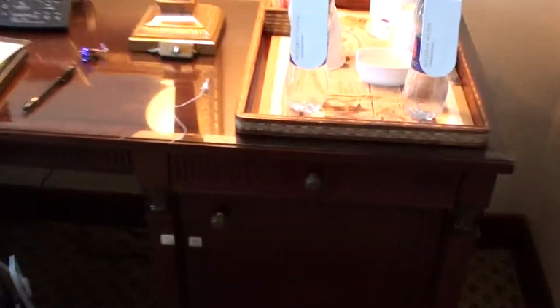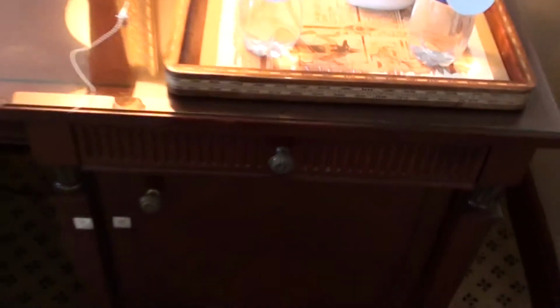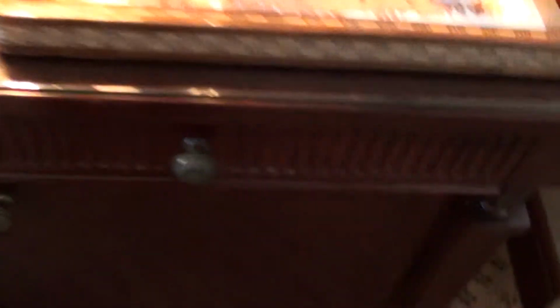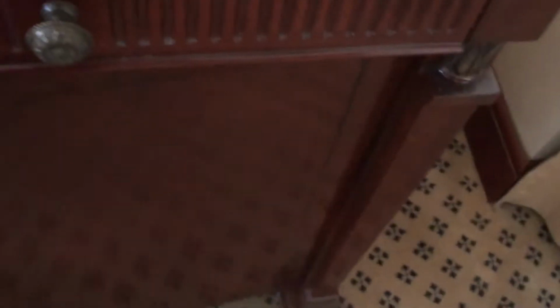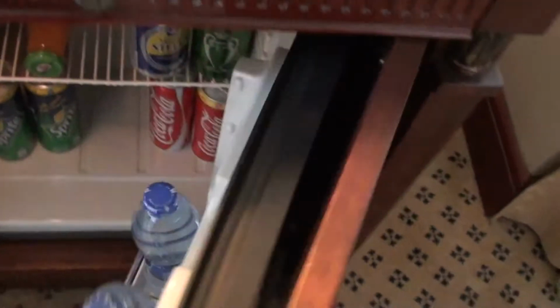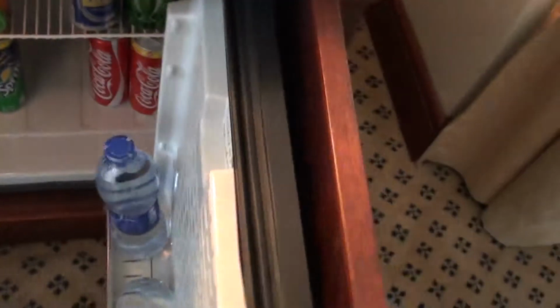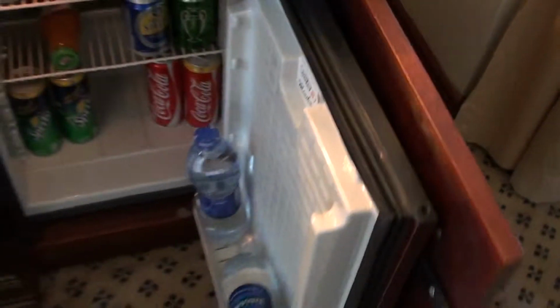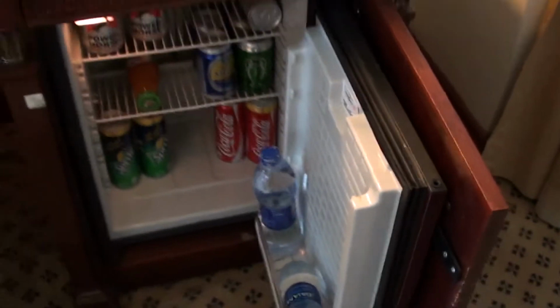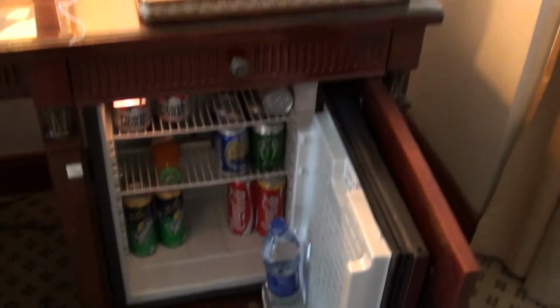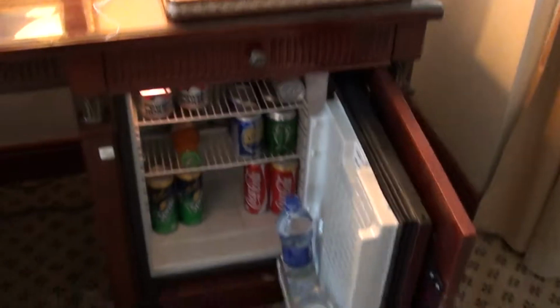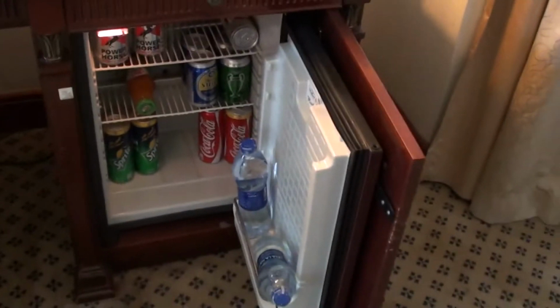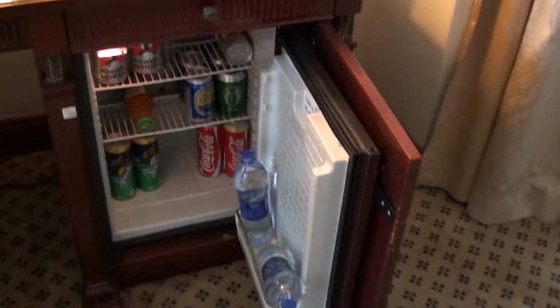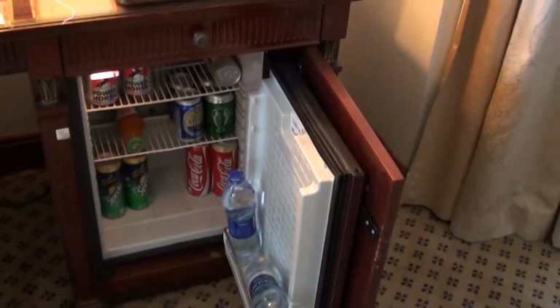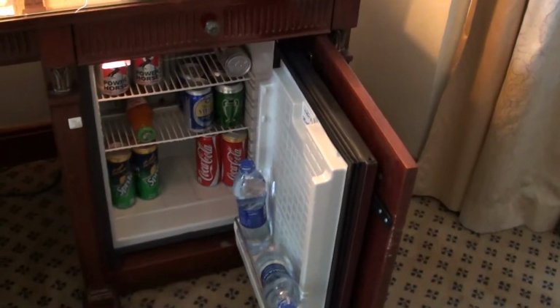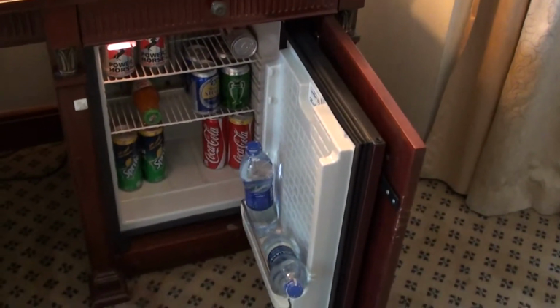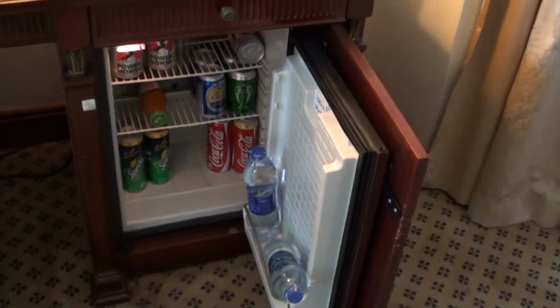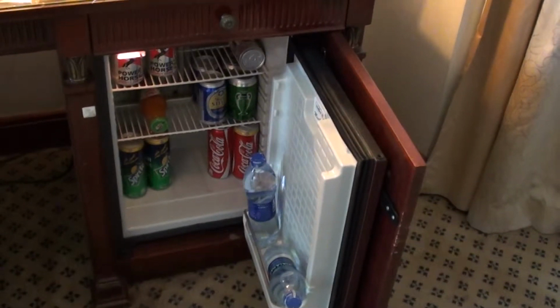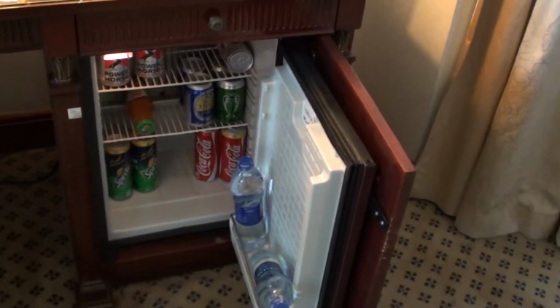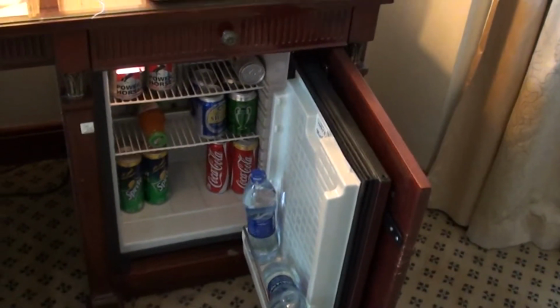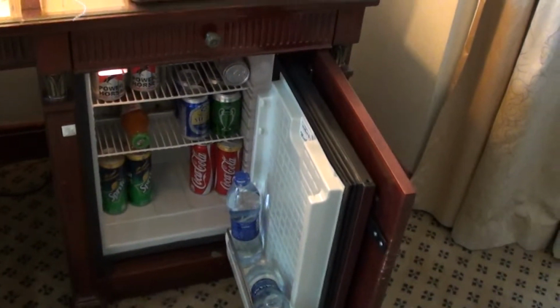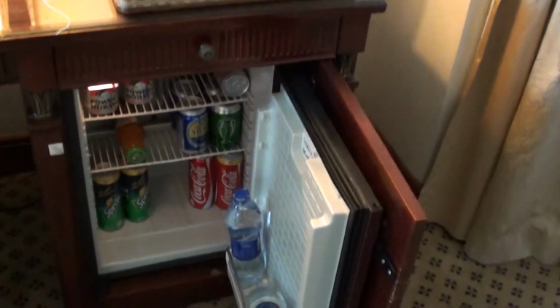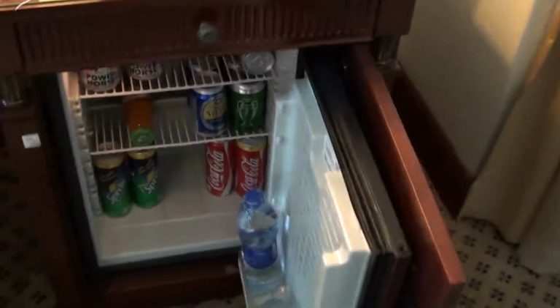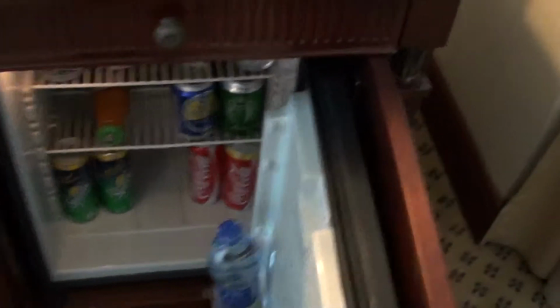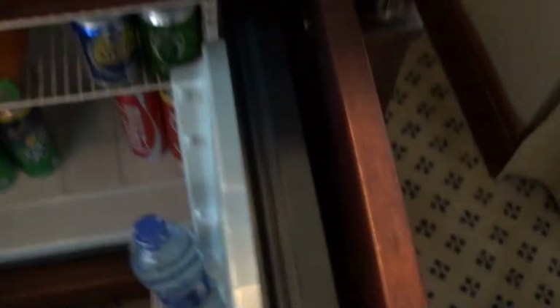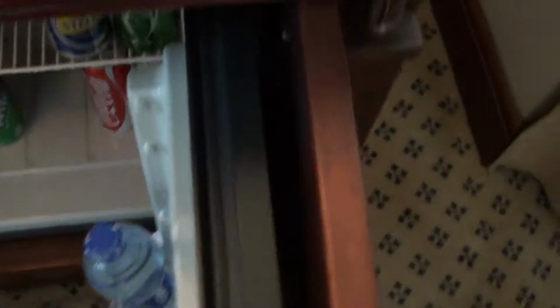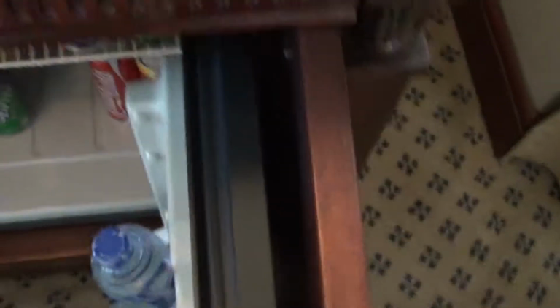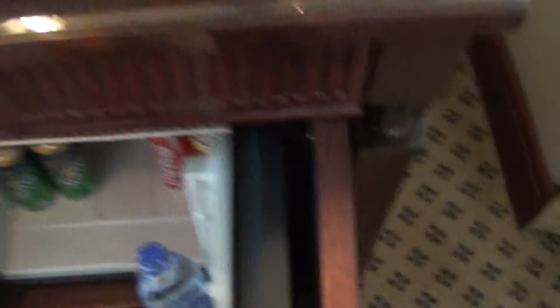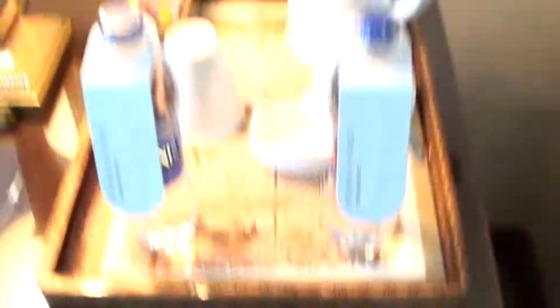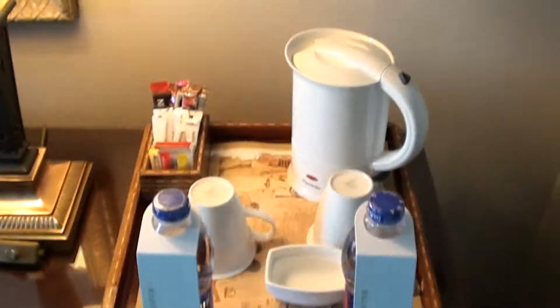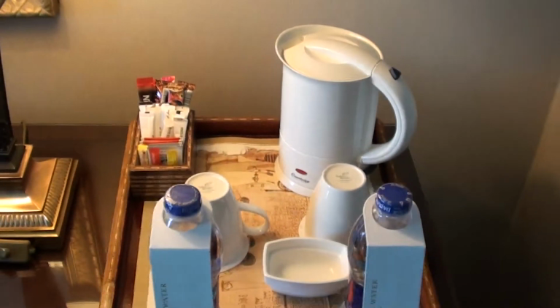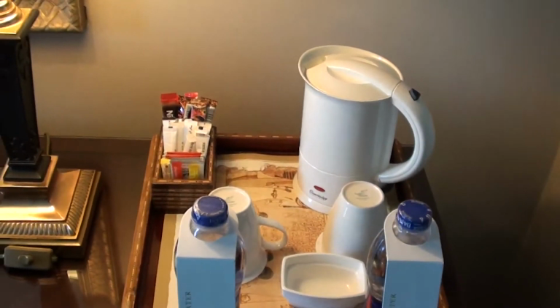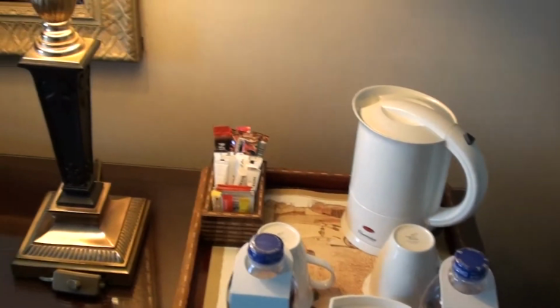The minibar was otherwise okay, but there's practically no alcohol over there — not that I would have actually drunk any. I had just a lot of water and a couple of diet sodas. You do have the tea and coffee stuff over here as well.